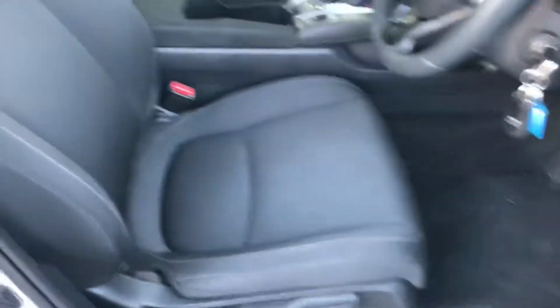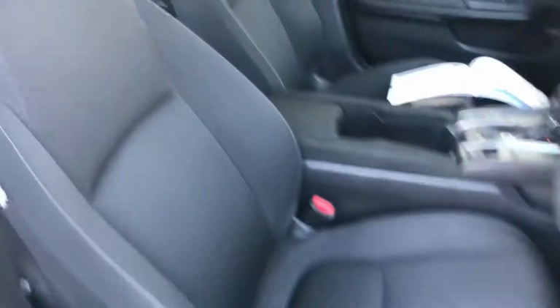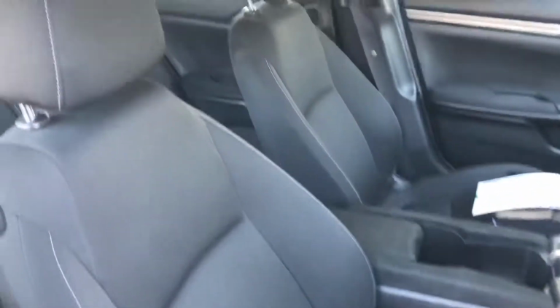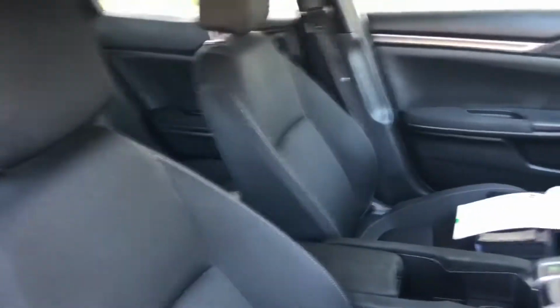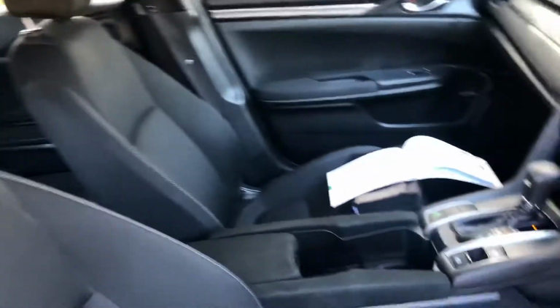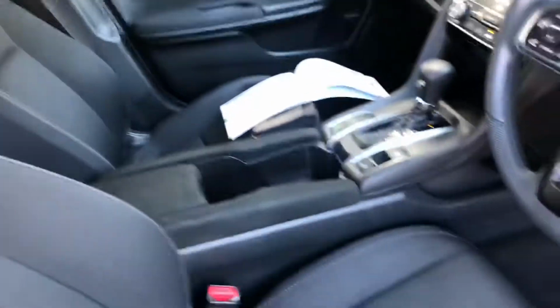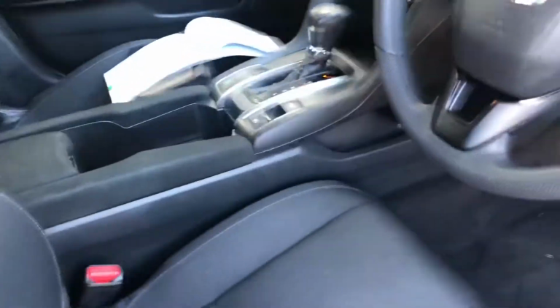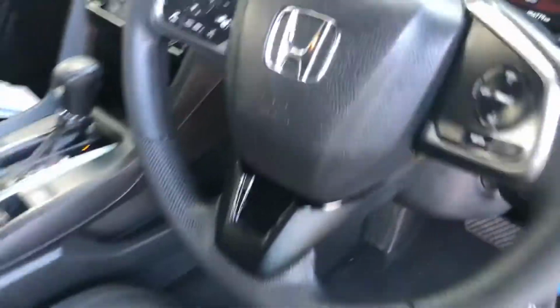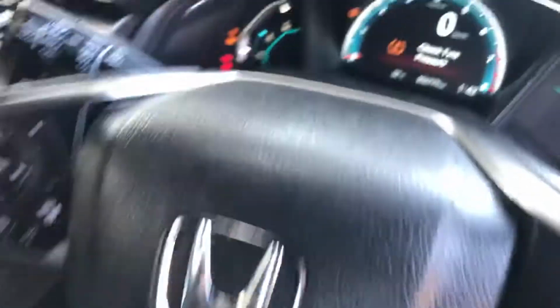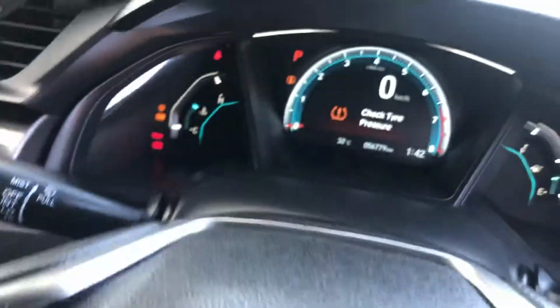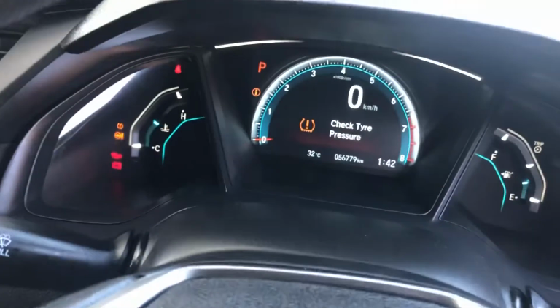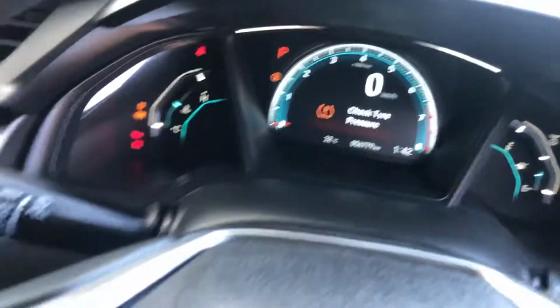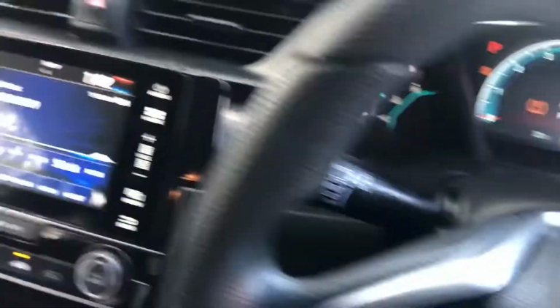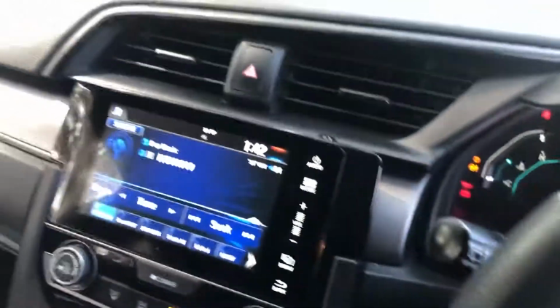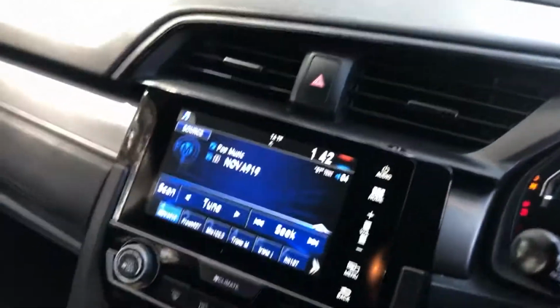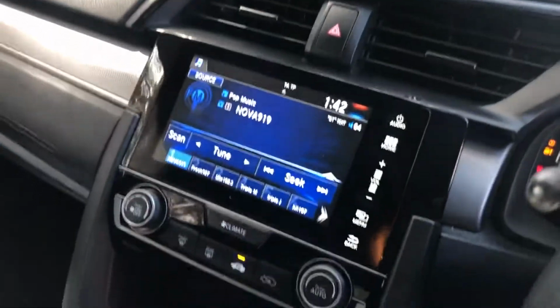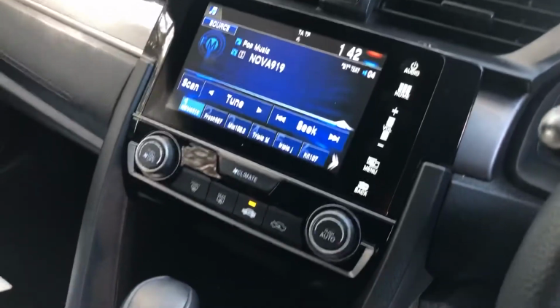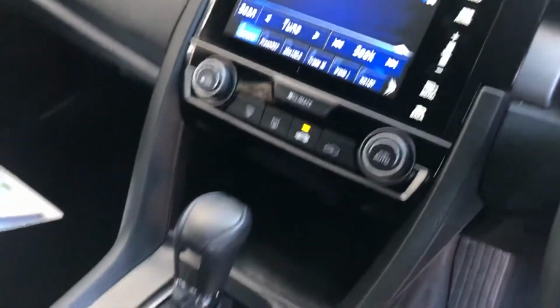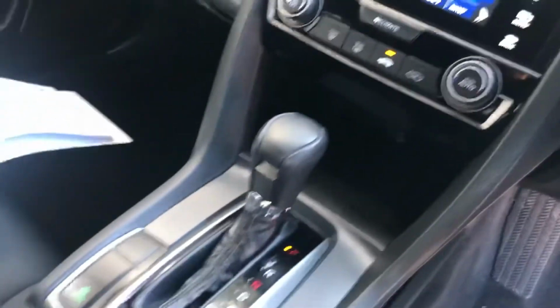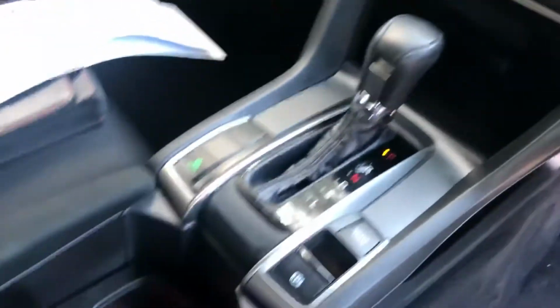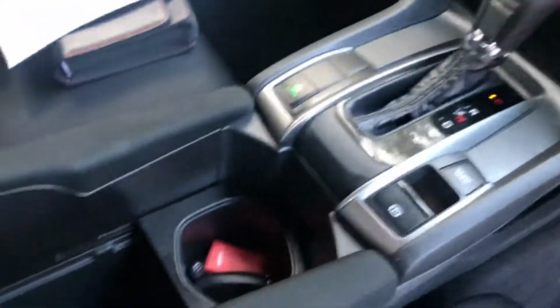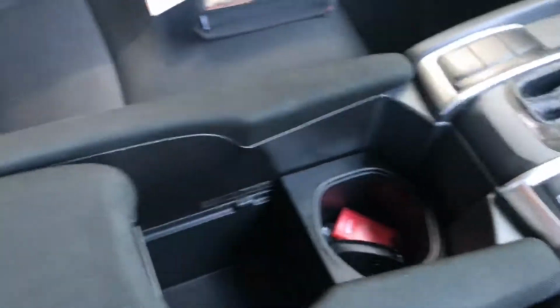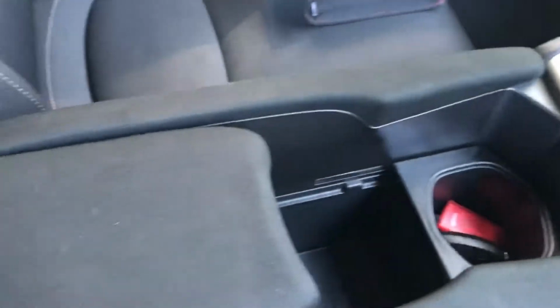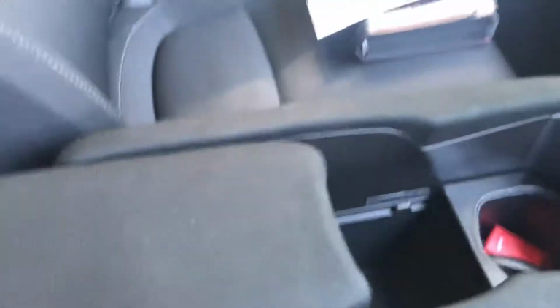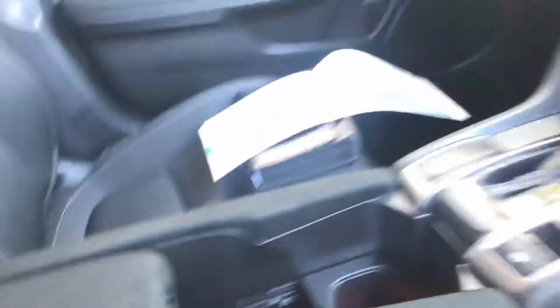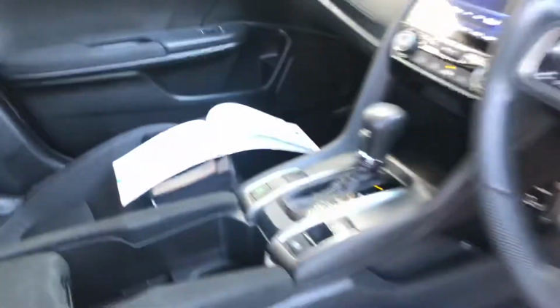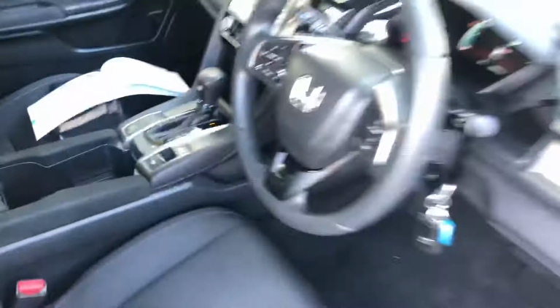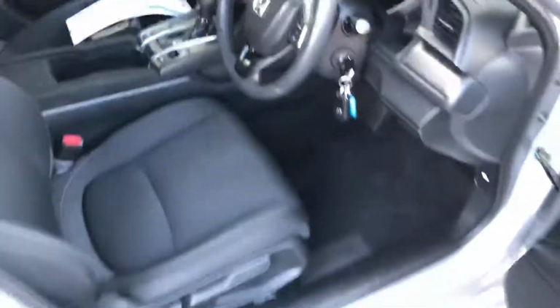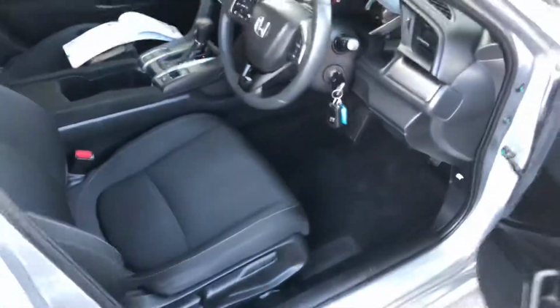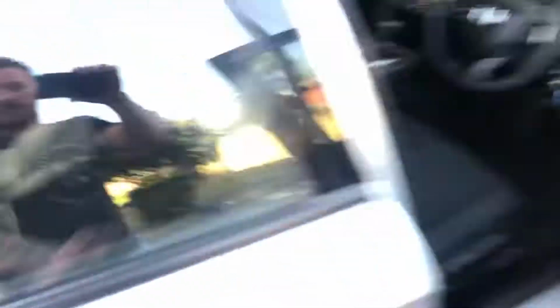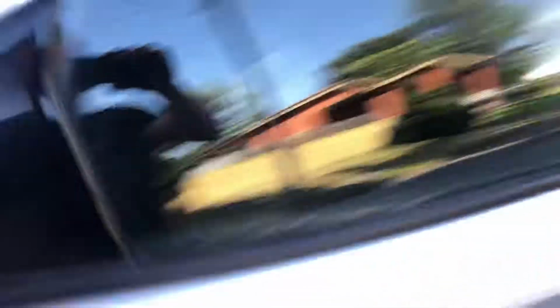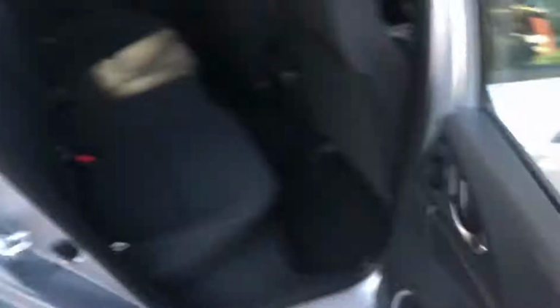Very comfortable seats, loads of space, very stylish interior, fantastic stereo Bluetooth system, cupholders, loads of room in the back.